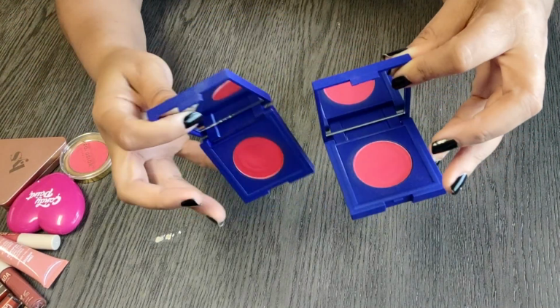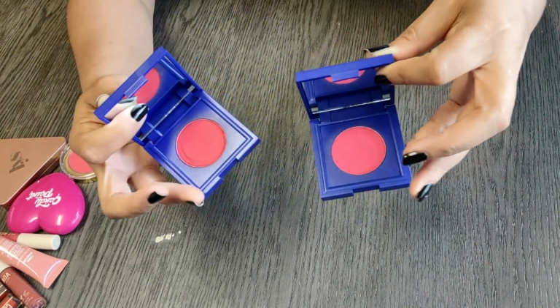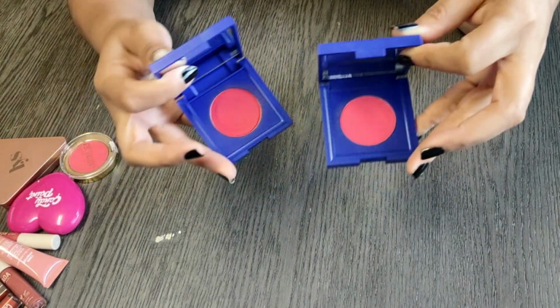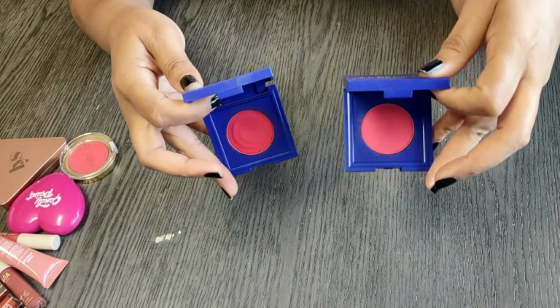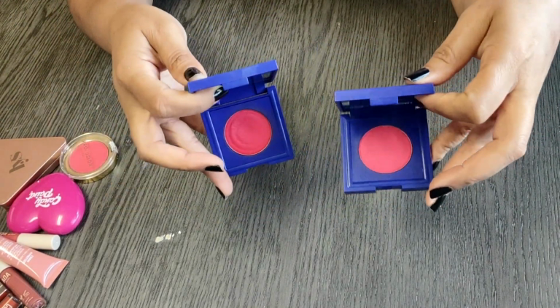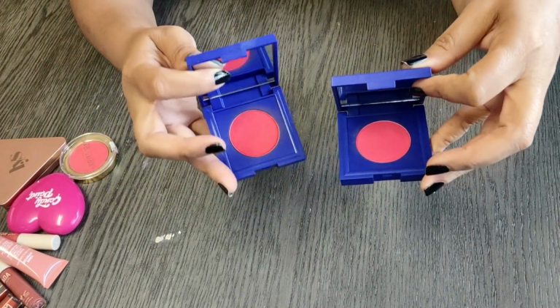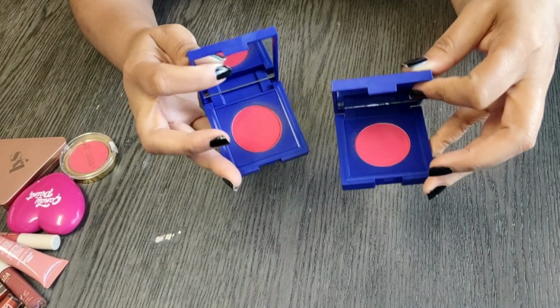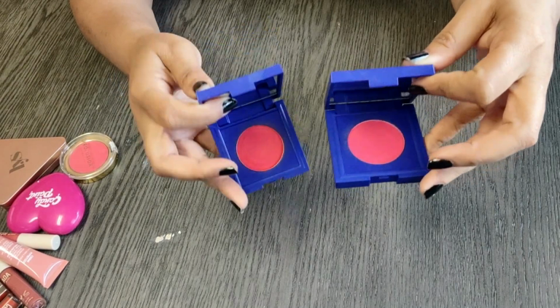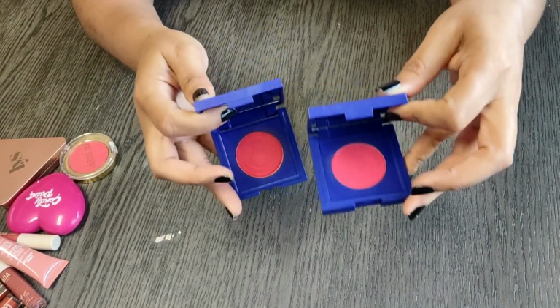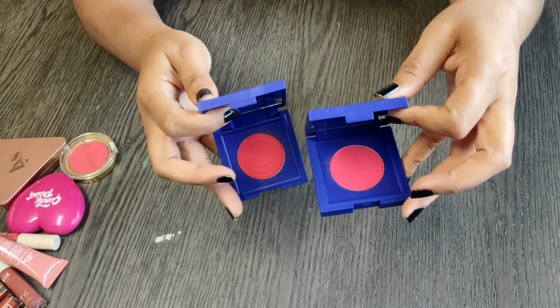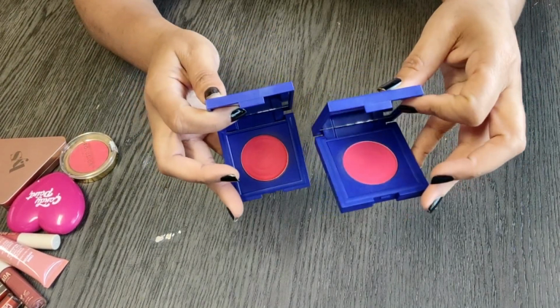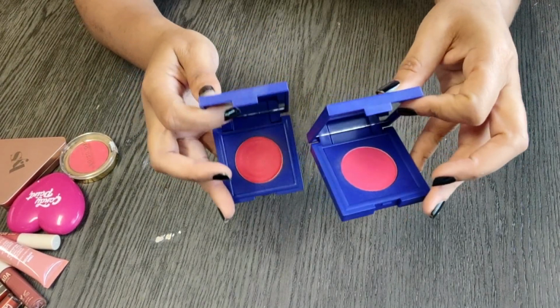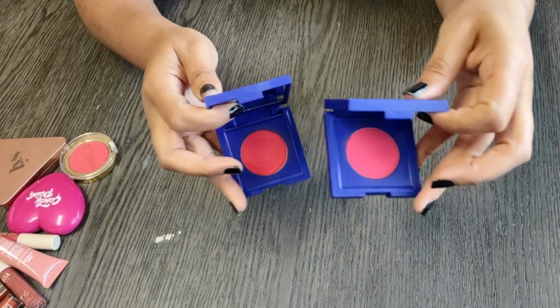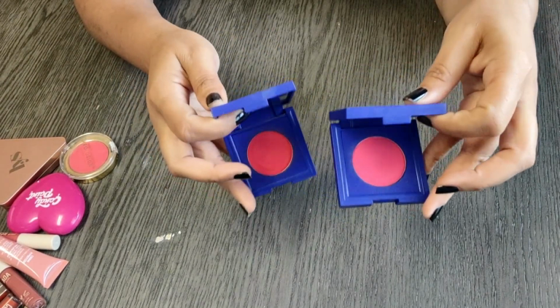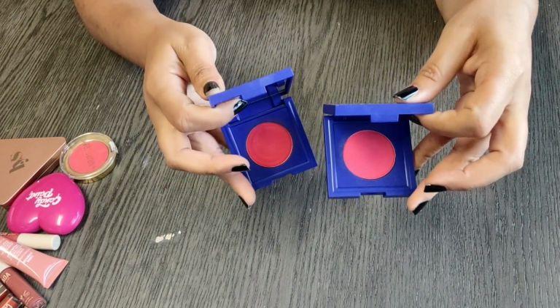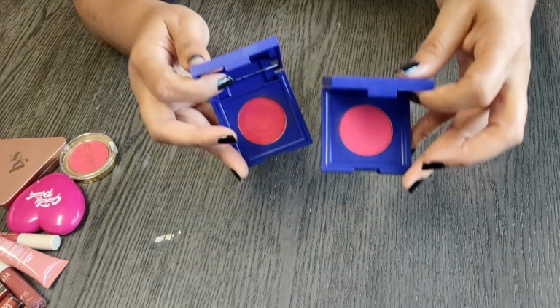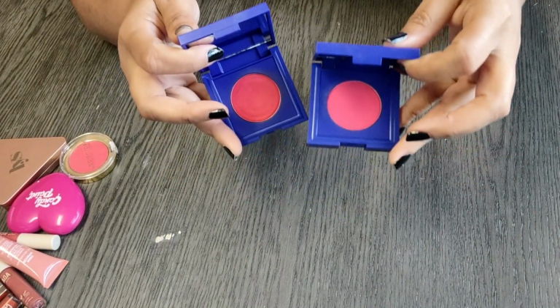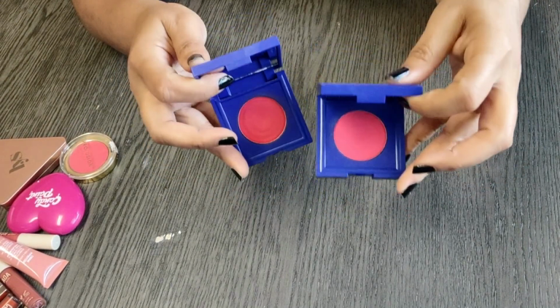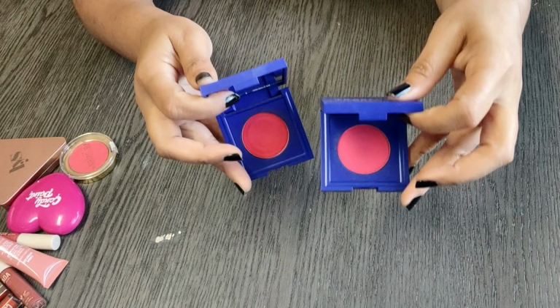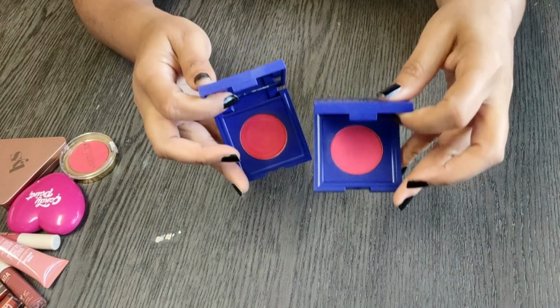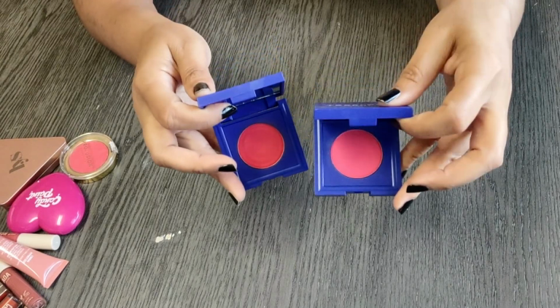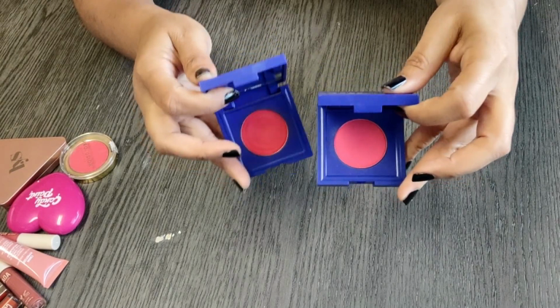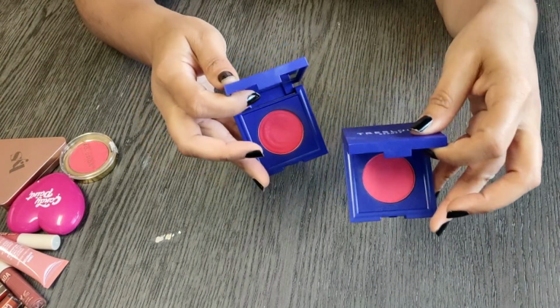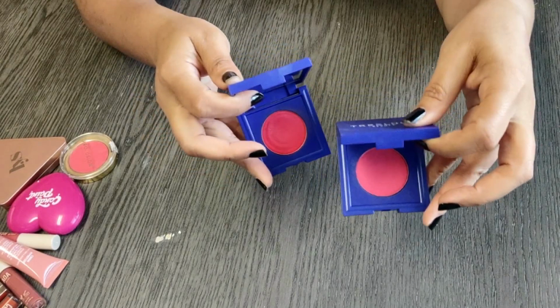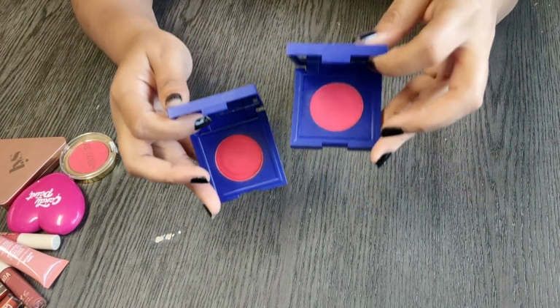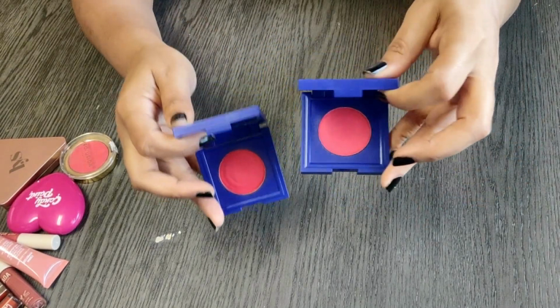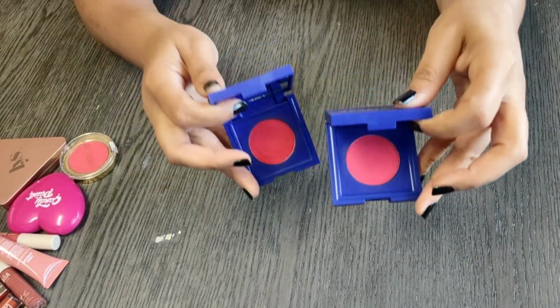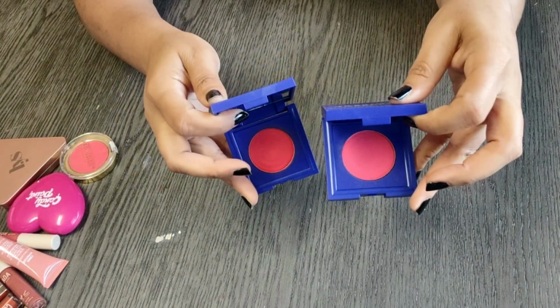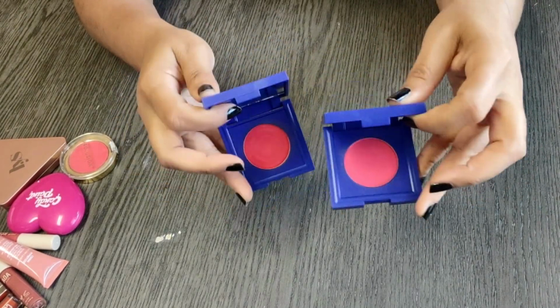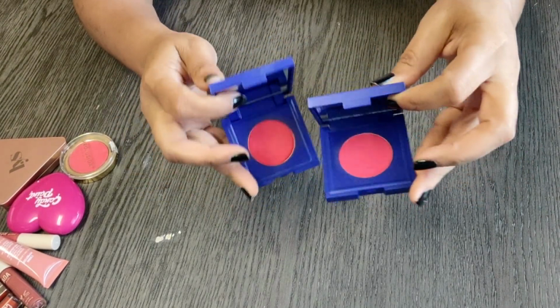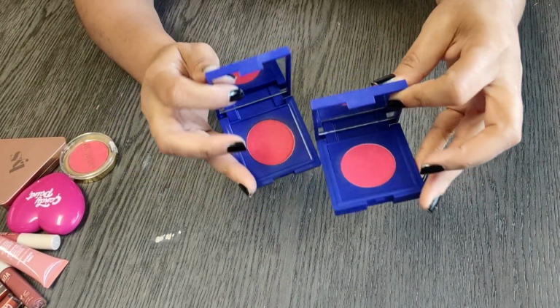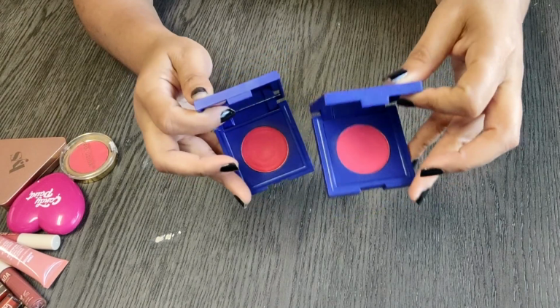I found this very difficult to blend over powder. I even tried blending it over foundation under powder — same thing. It's just not very easy to work with. I tried both a brush and a sponge and this formula just did not work for me.